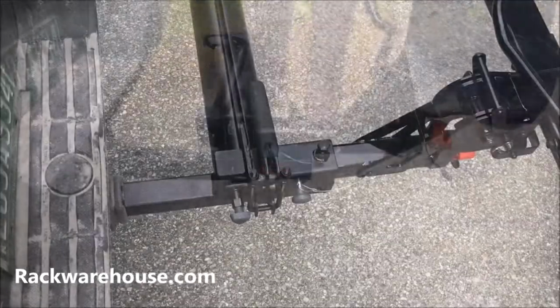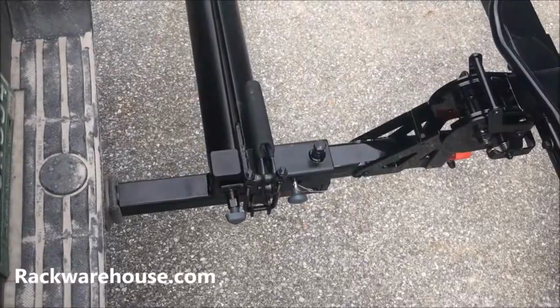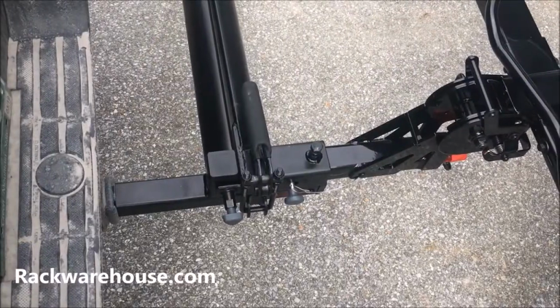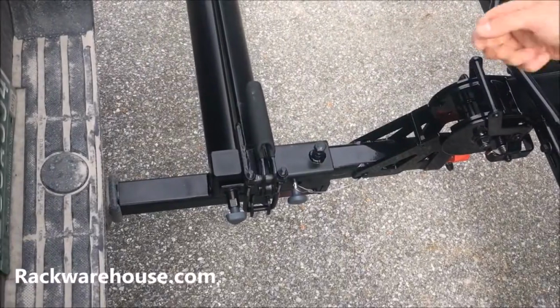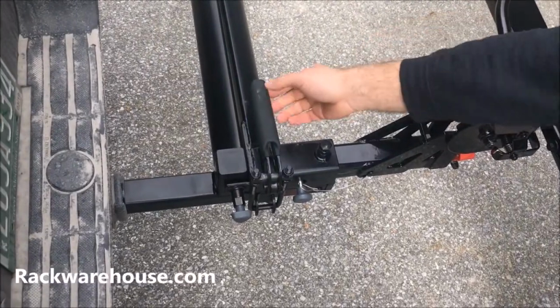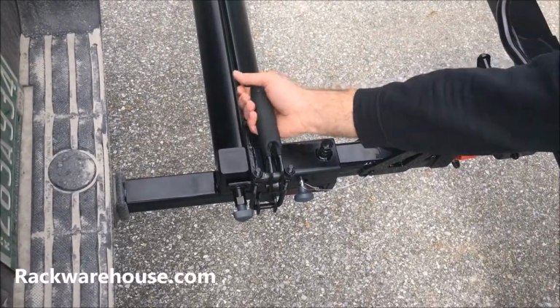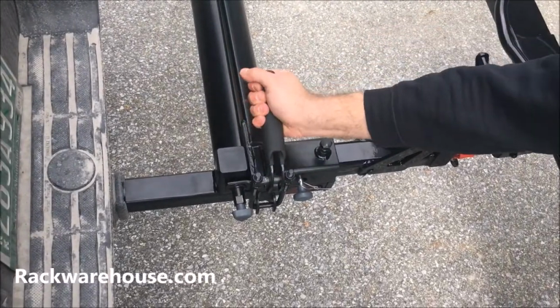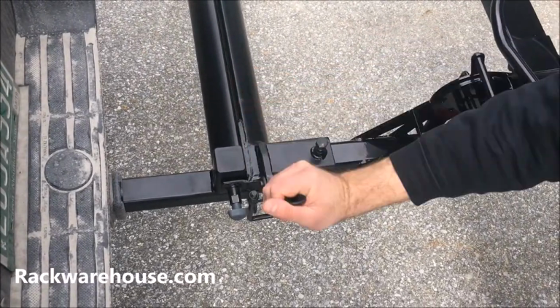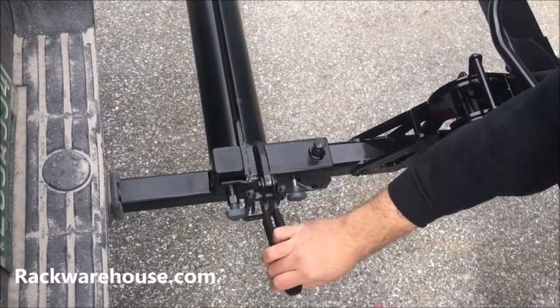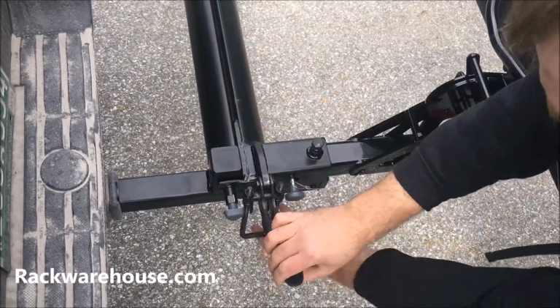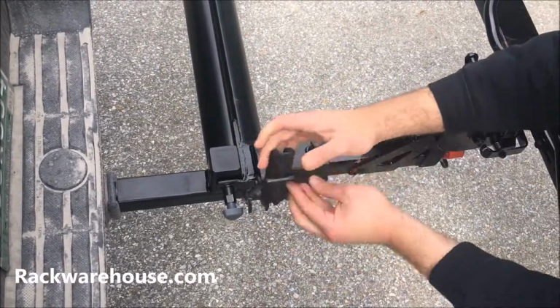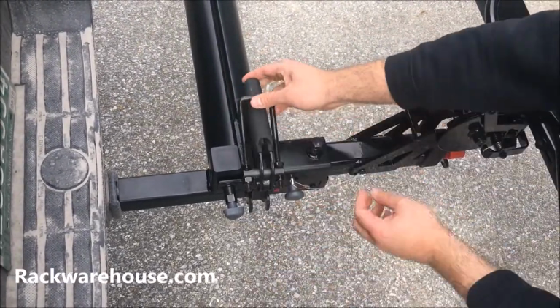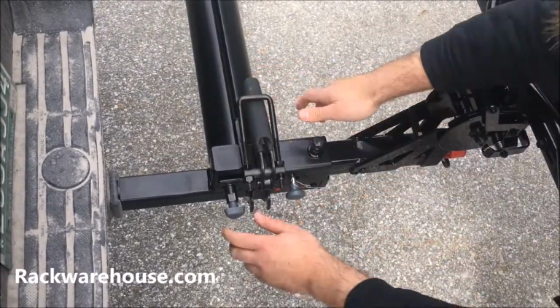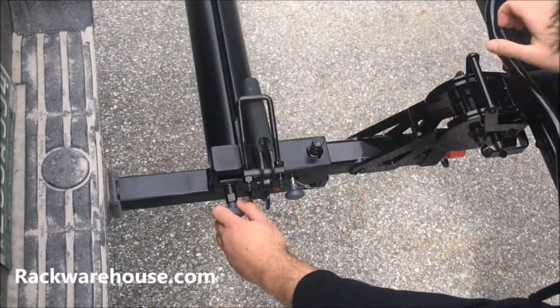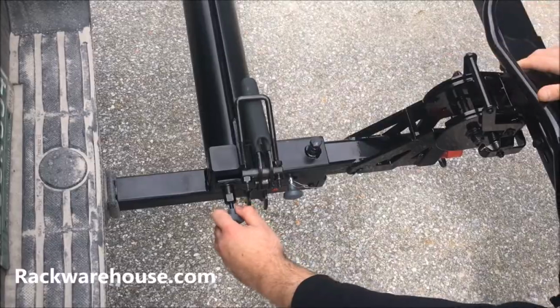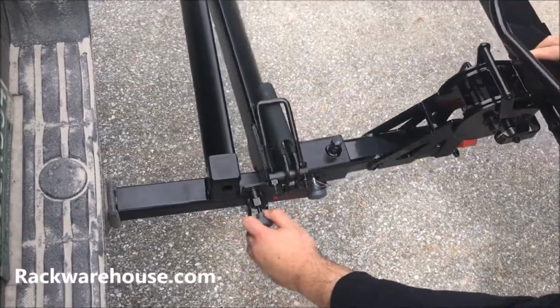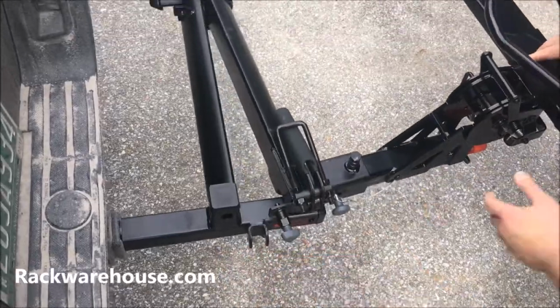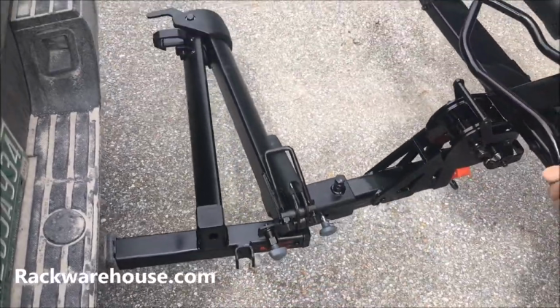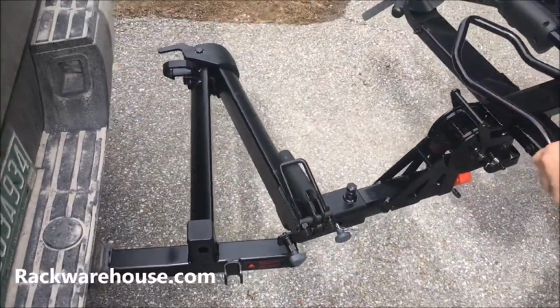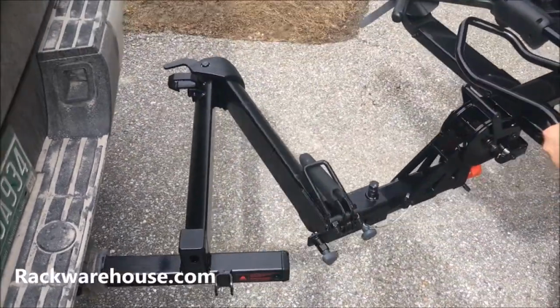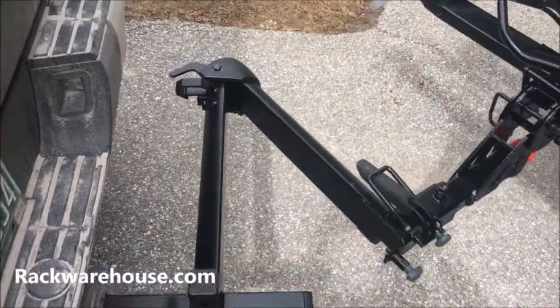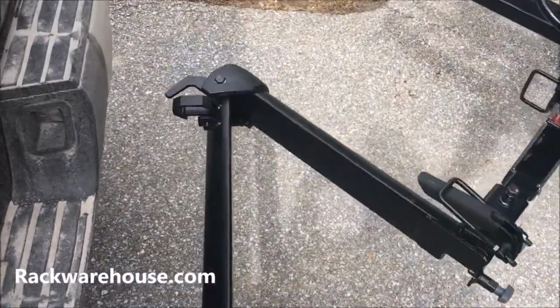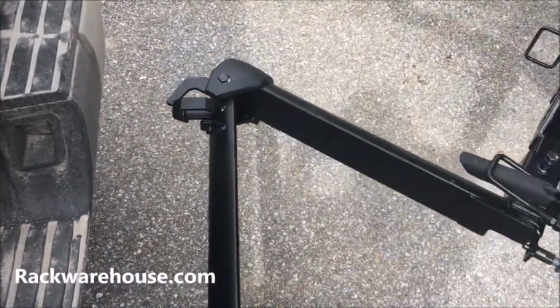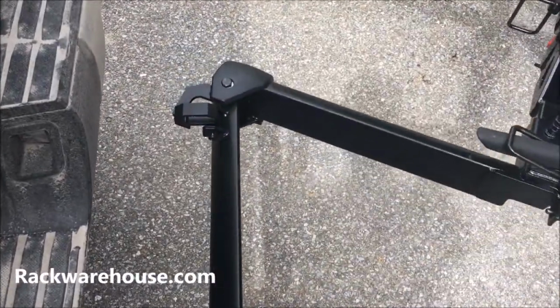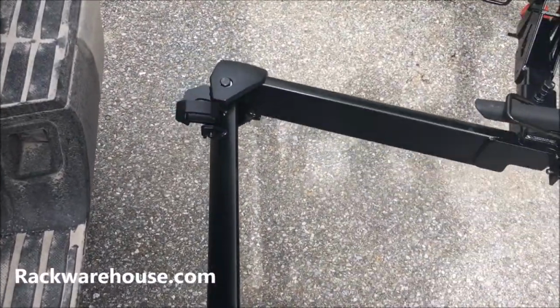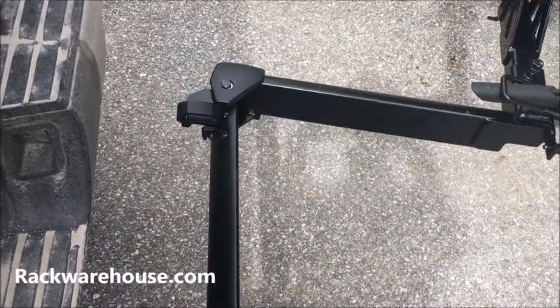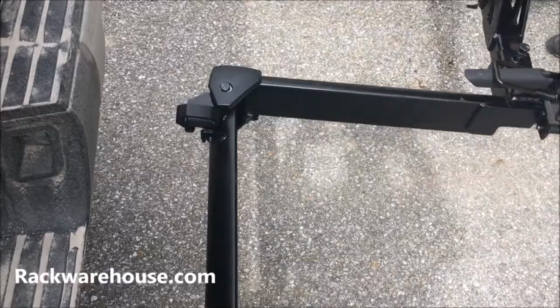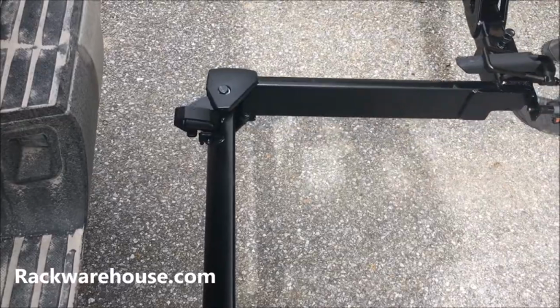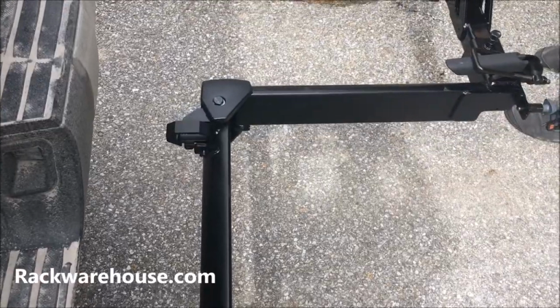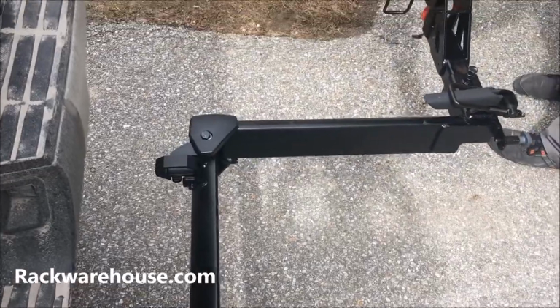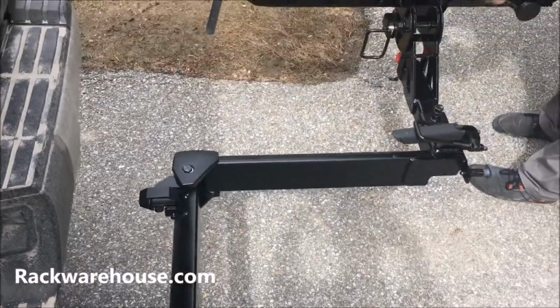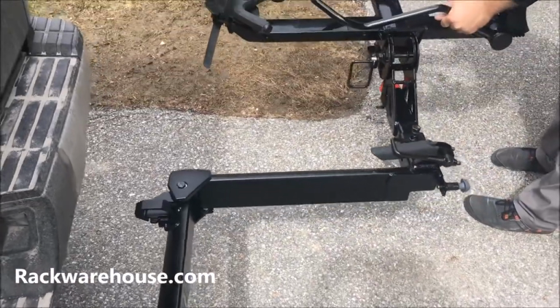To open the Backswing, lift the lever and open up the latch, then release the spring pin and swing the carrier to the side. You will hear an audible click once it is locked into place. Note: this operation works best when parked on a level surface.